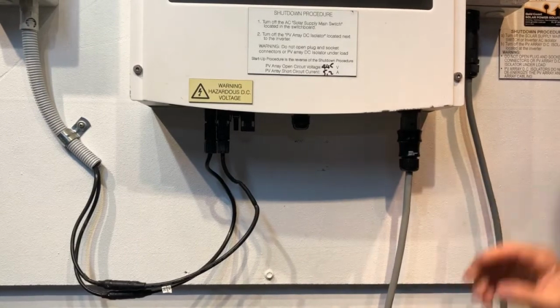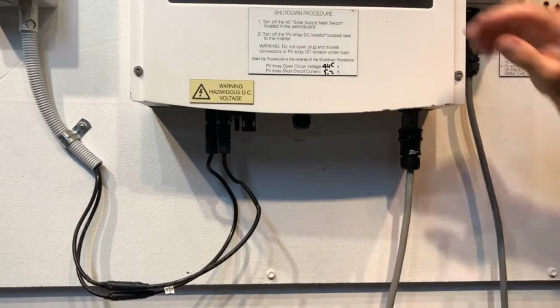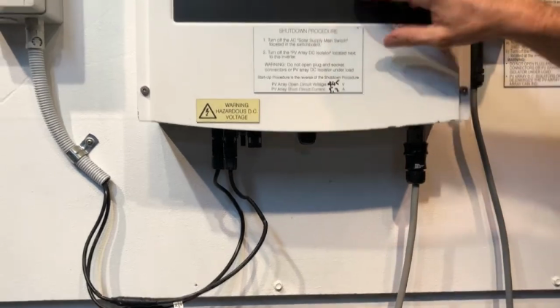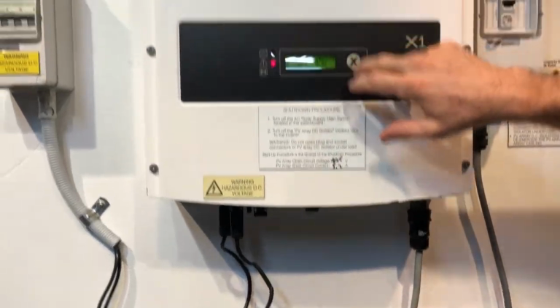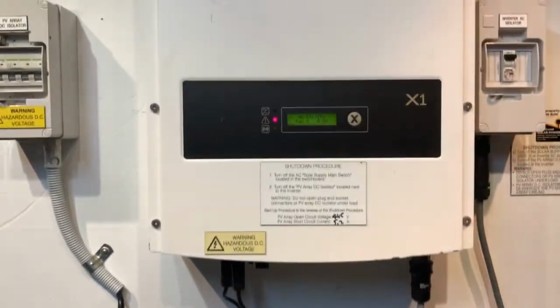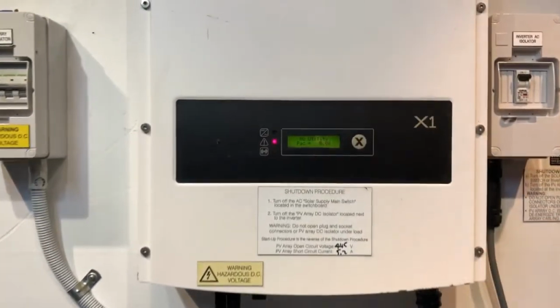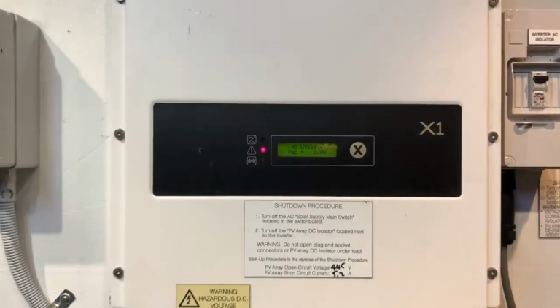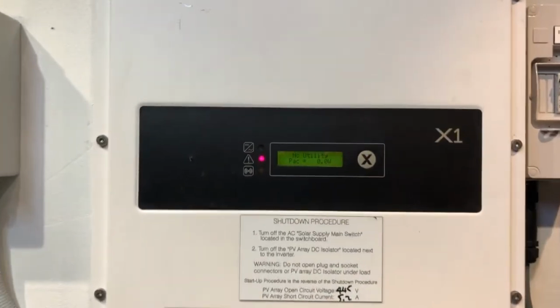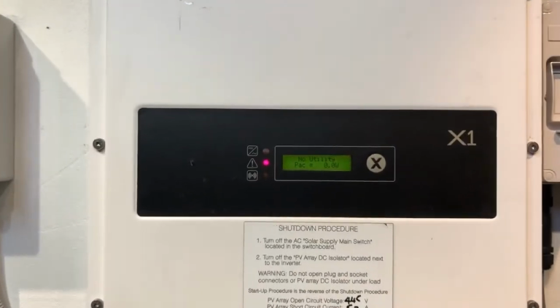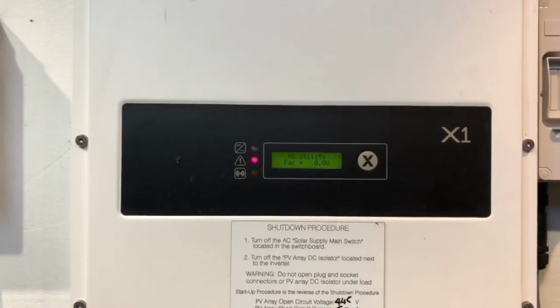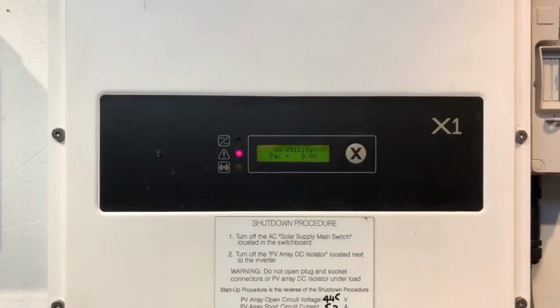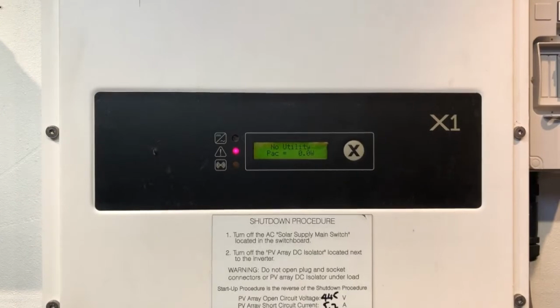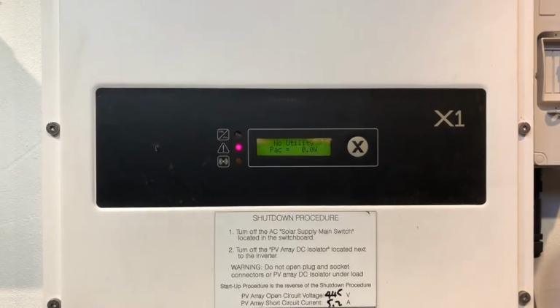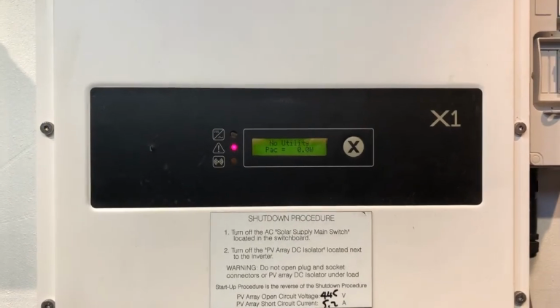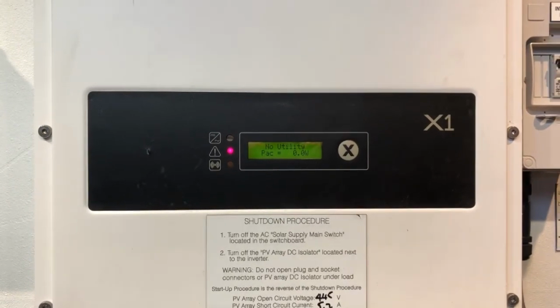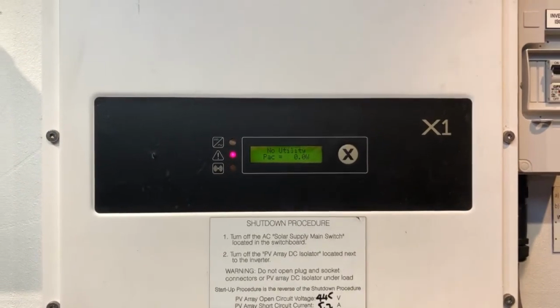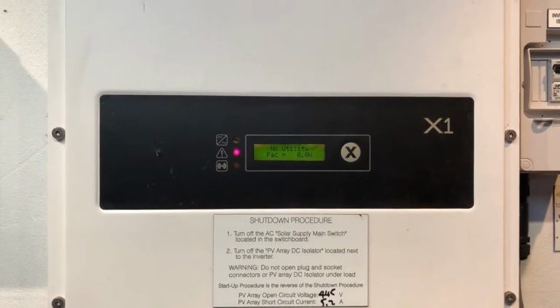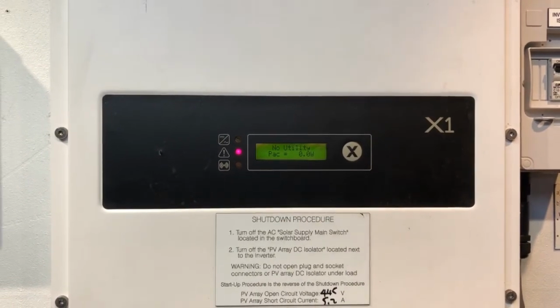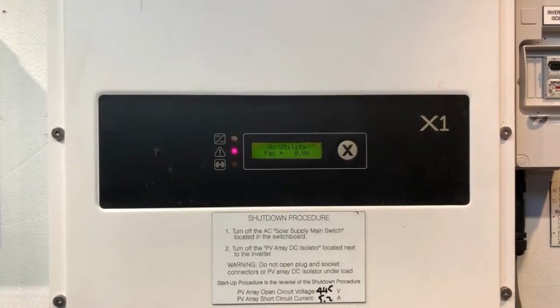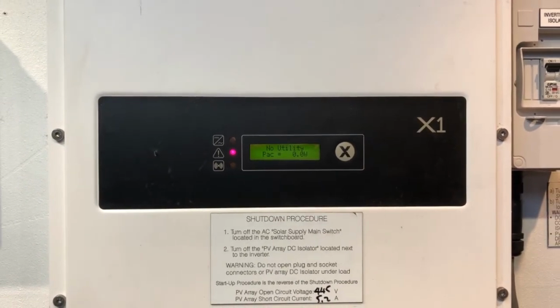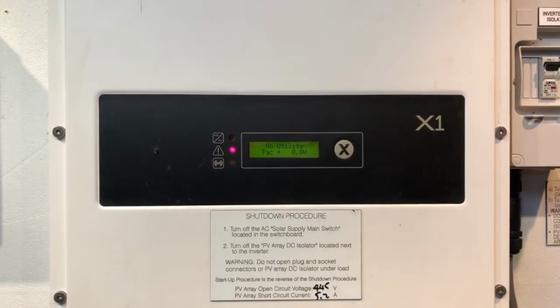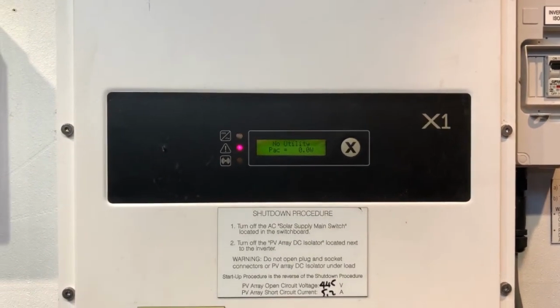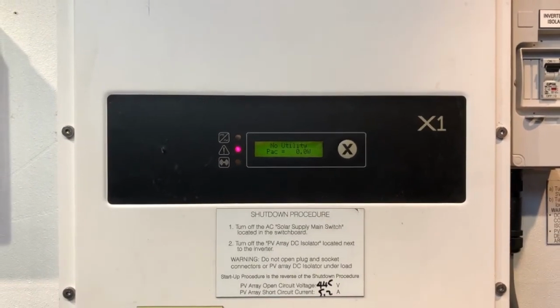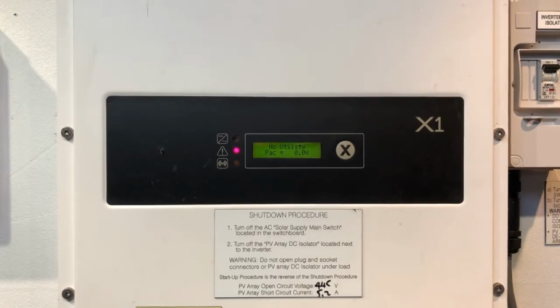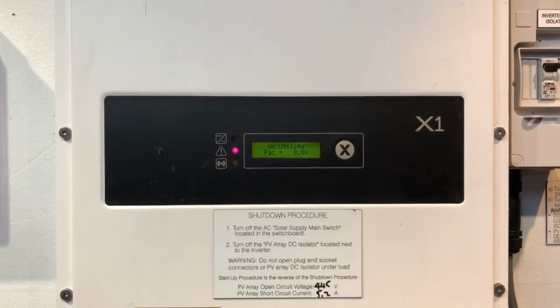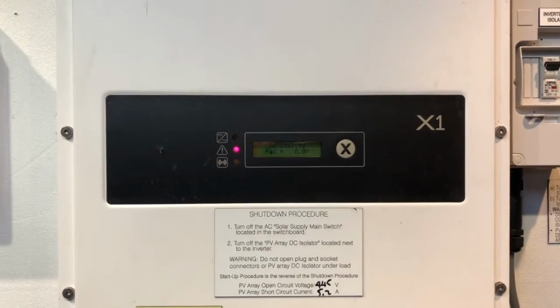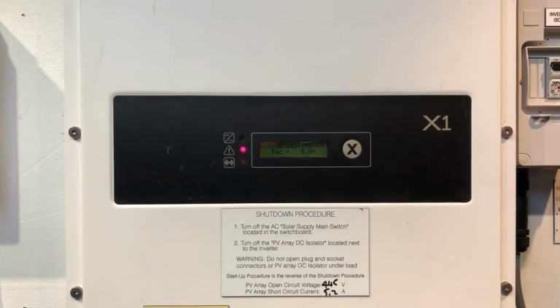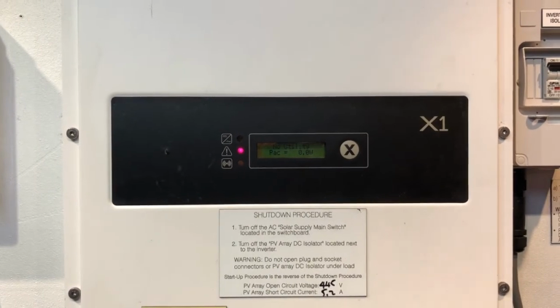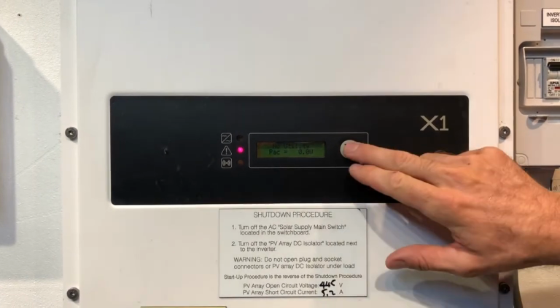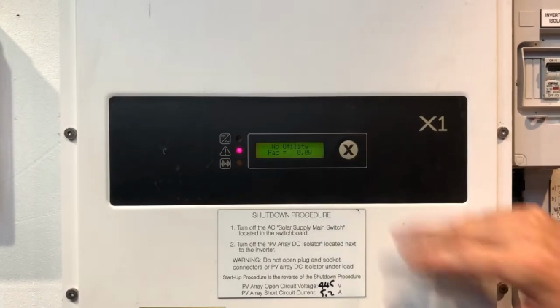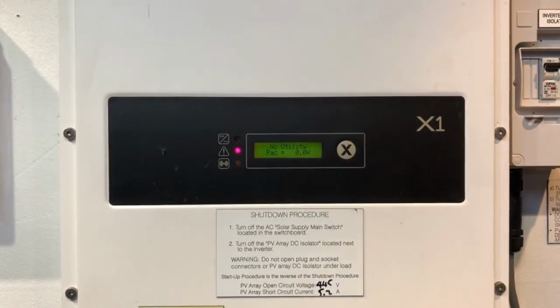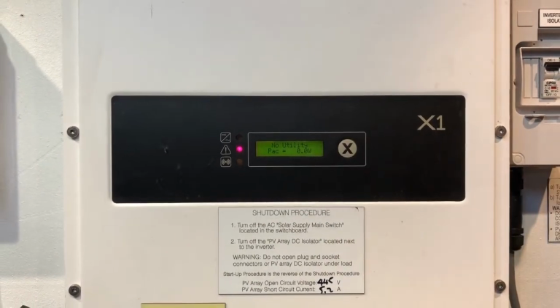Now if you've checked all those things and you're still getting a no utility message on your Solax inverter, you will need the help of a solar accredited electrician to come and try to work out what is actually going on with your system.